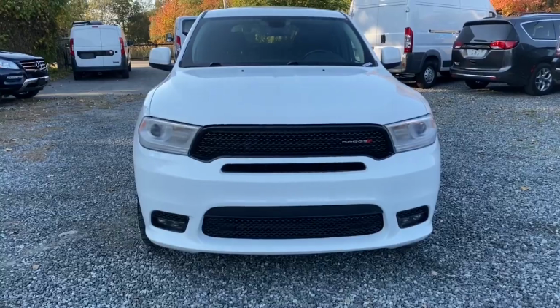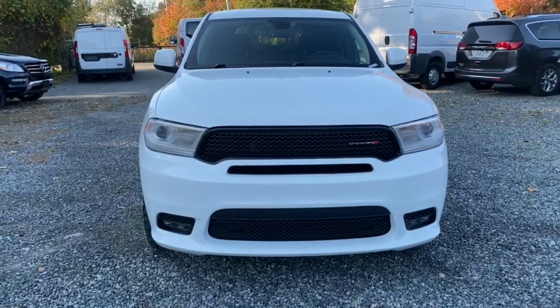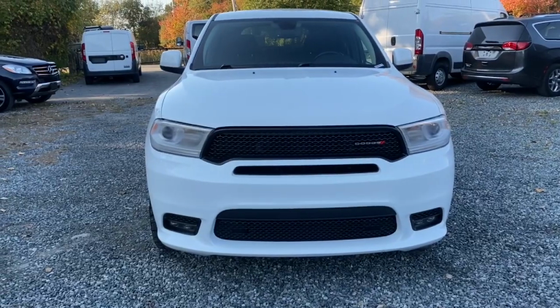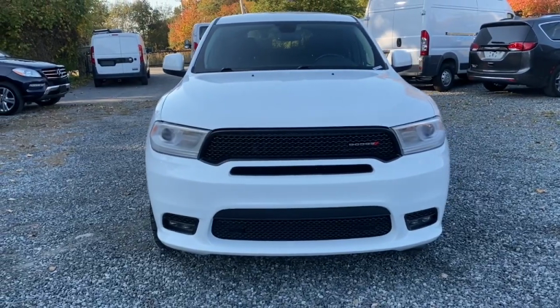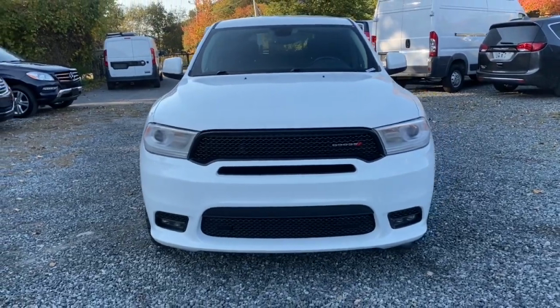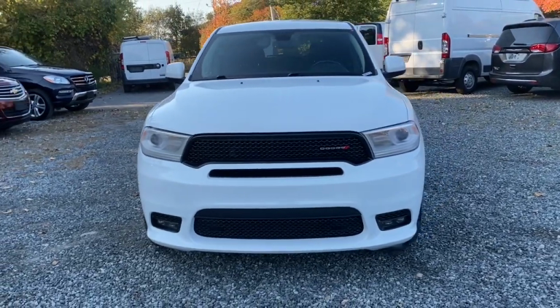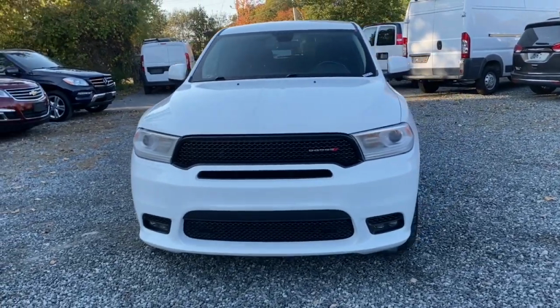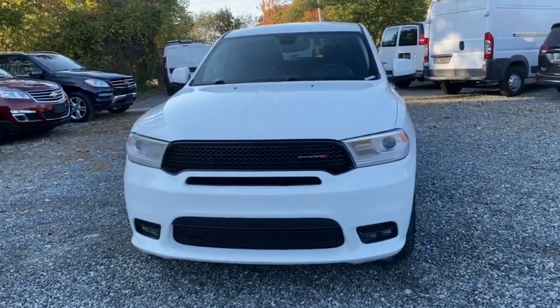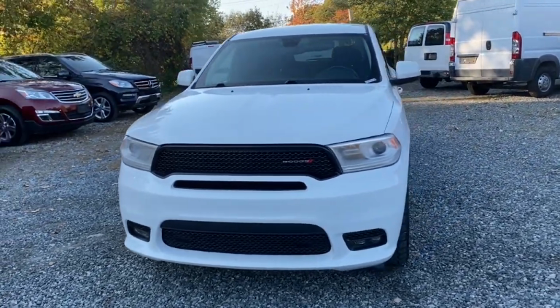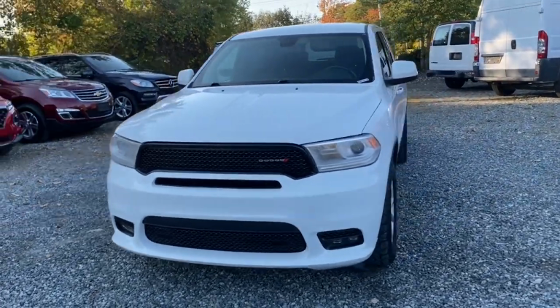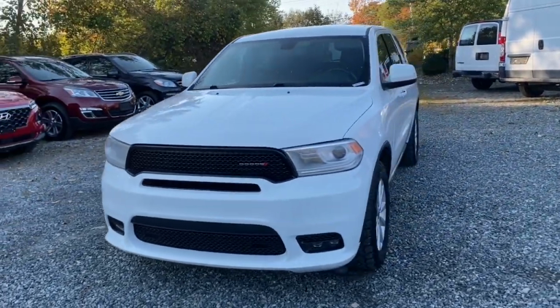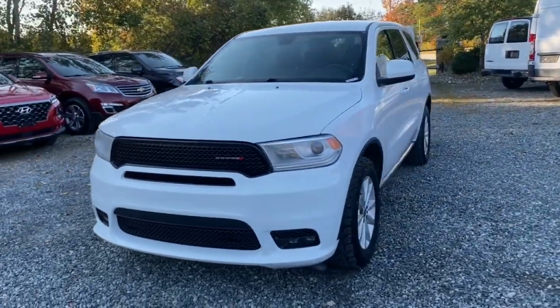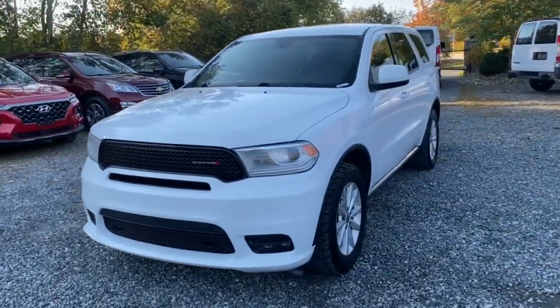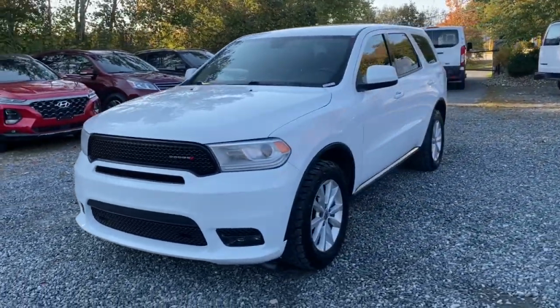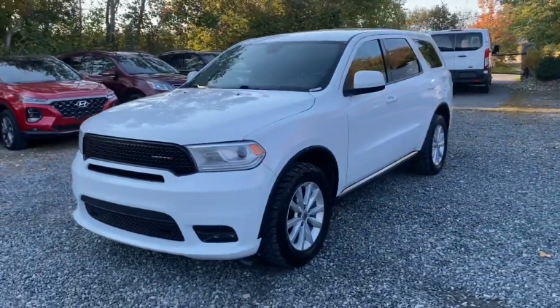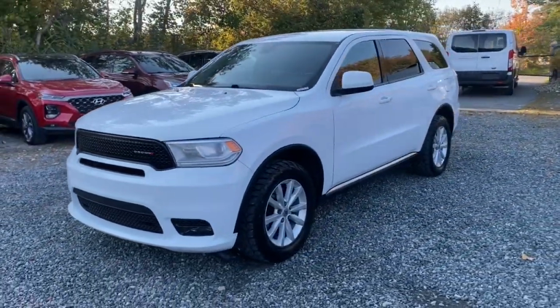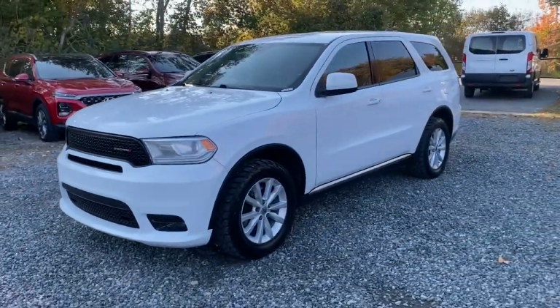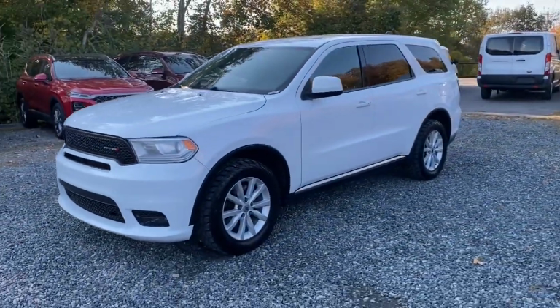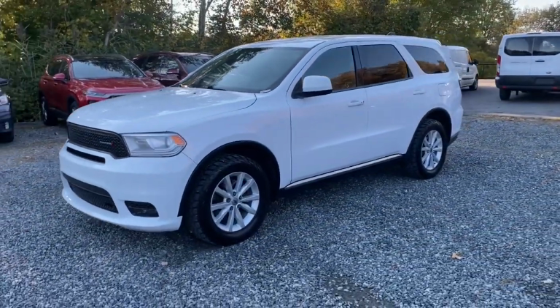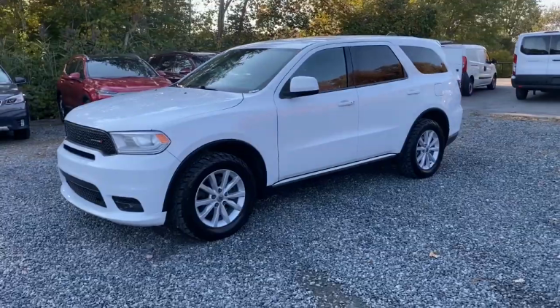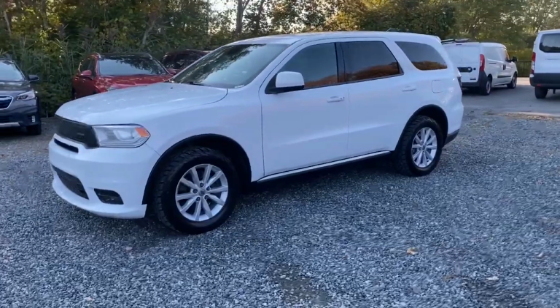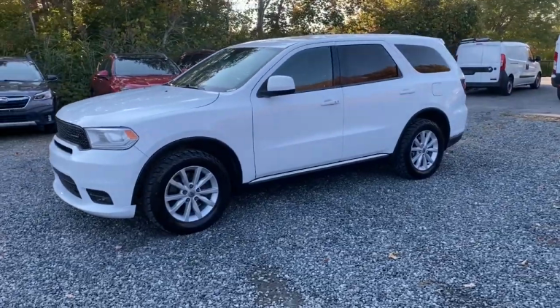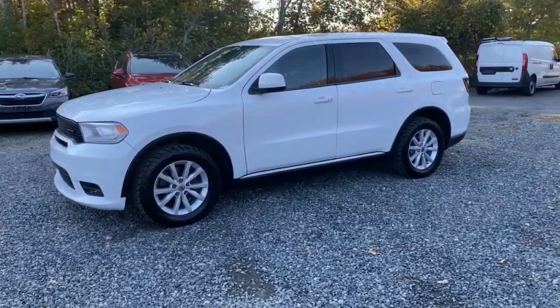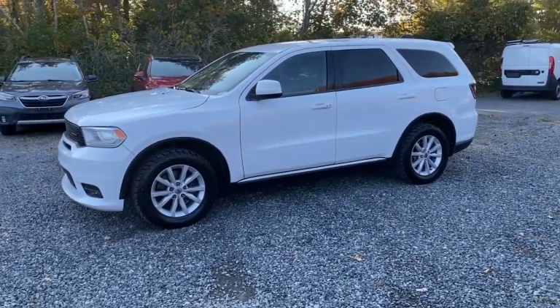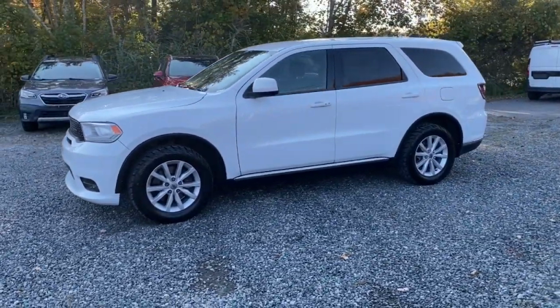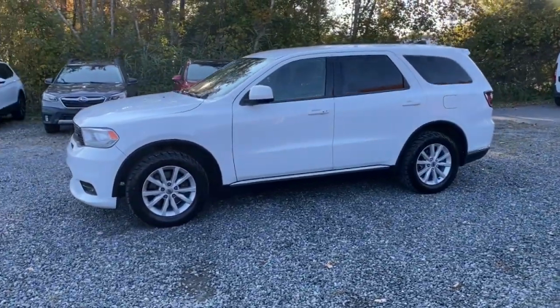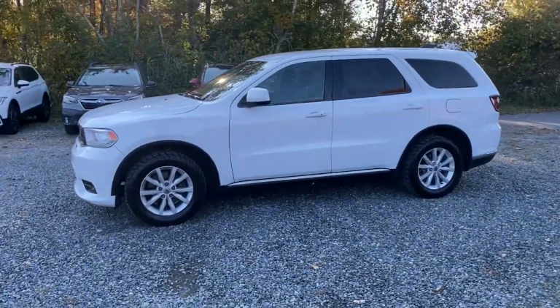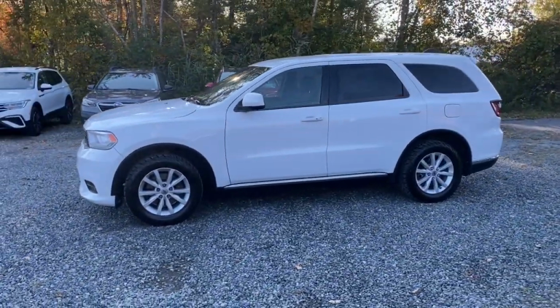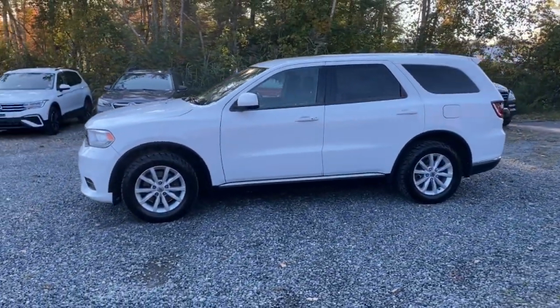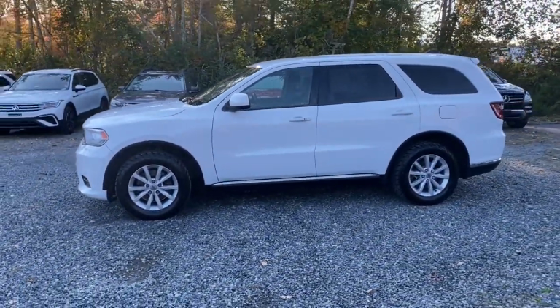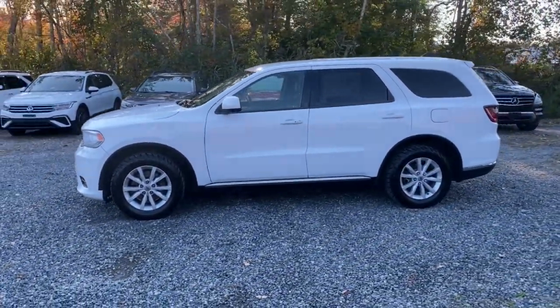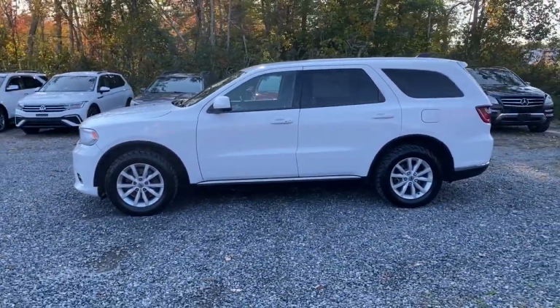Here is a wonderful 2020 Dodge Durango. This vehicle is an outstanding buy with fewer than 110,000 miles on the odometer.